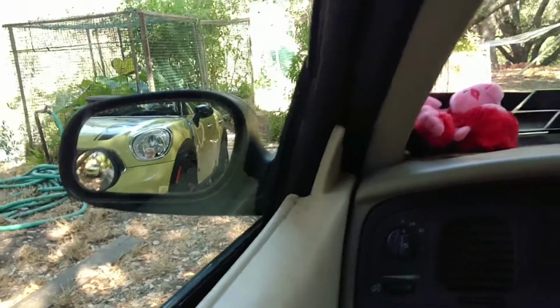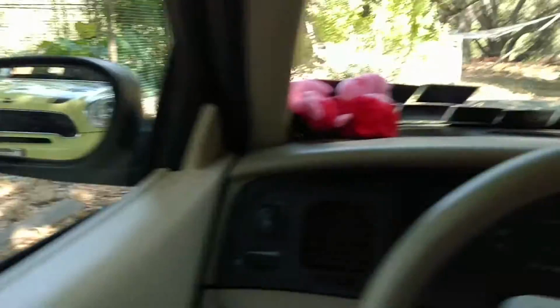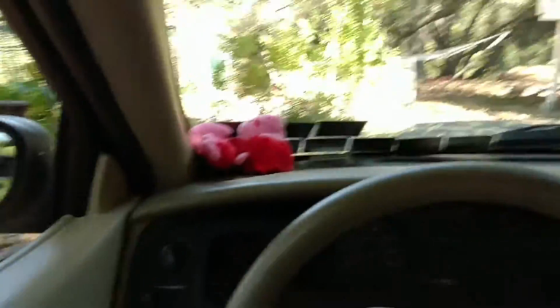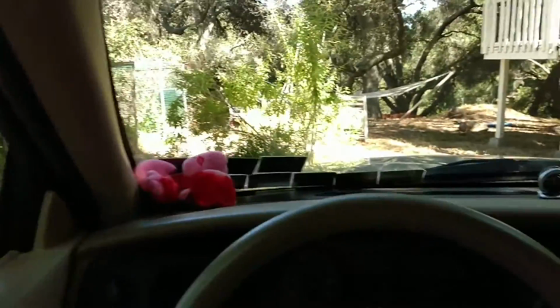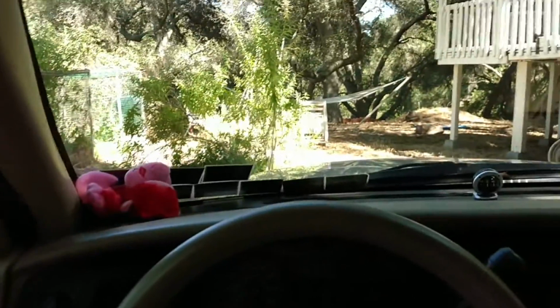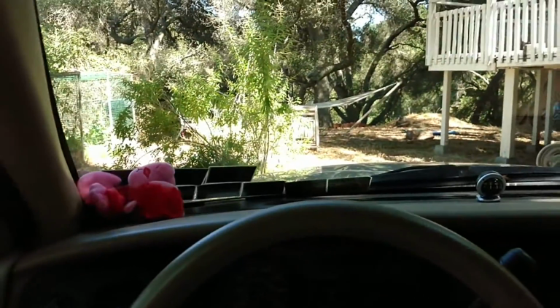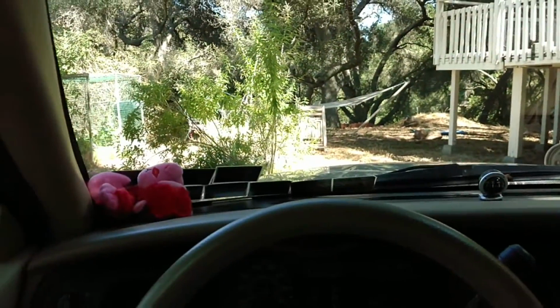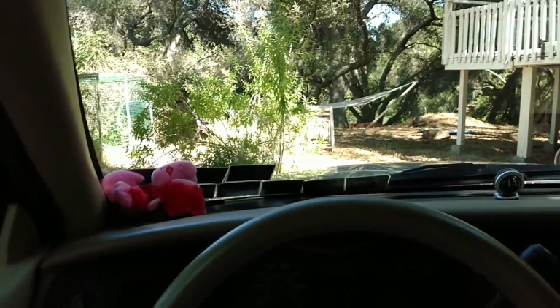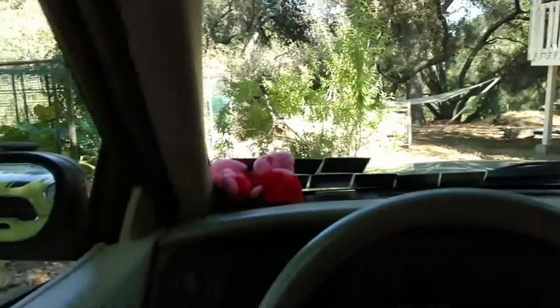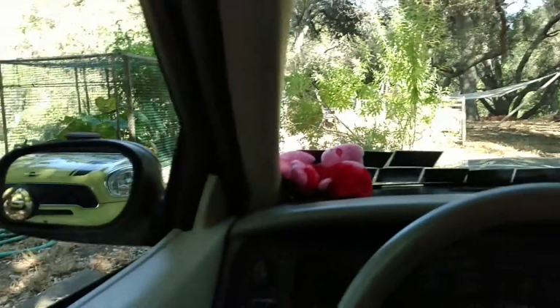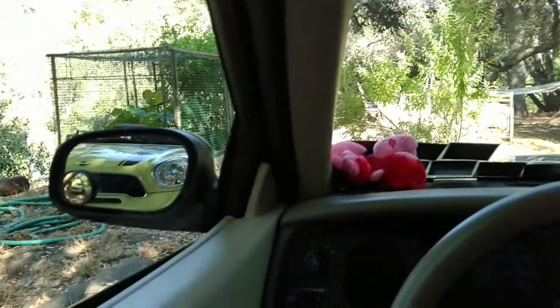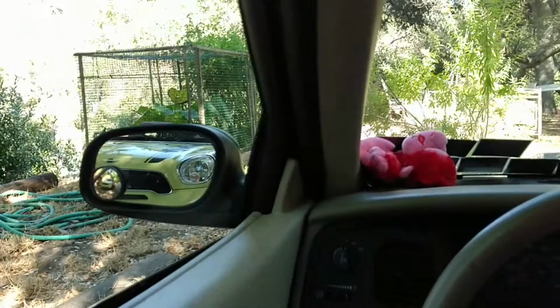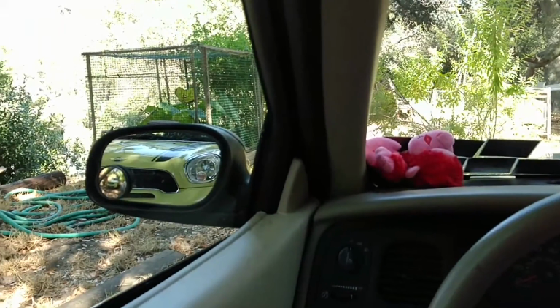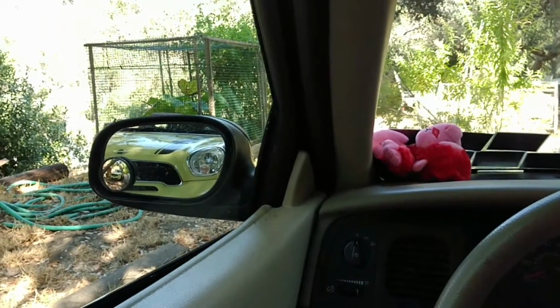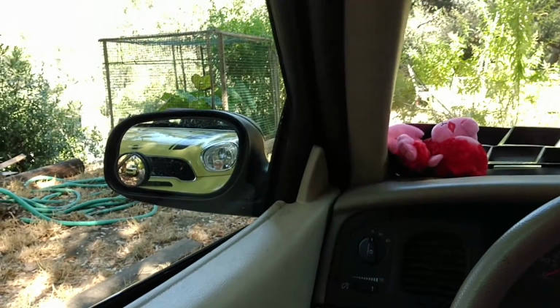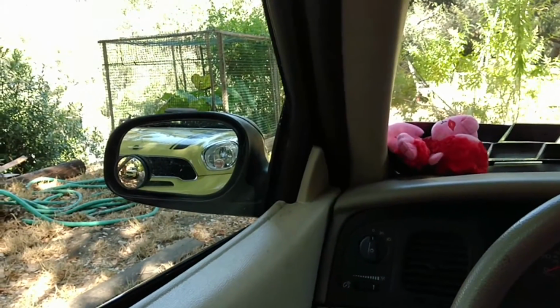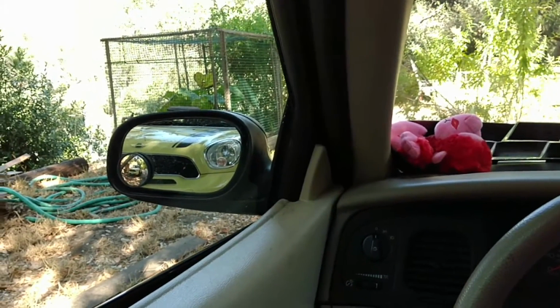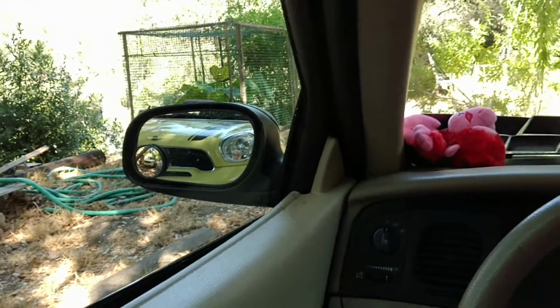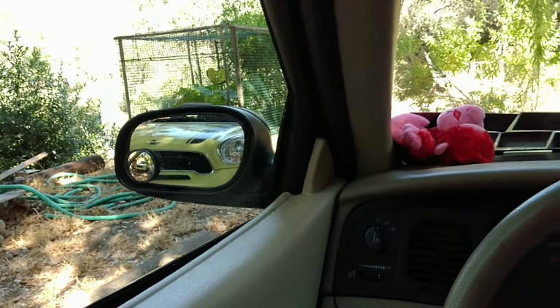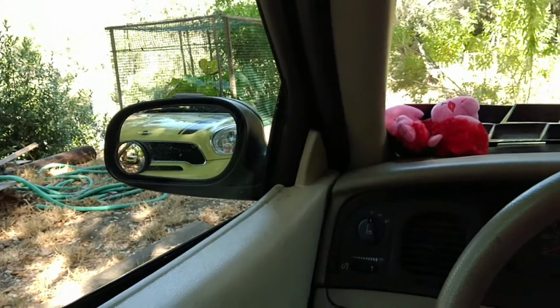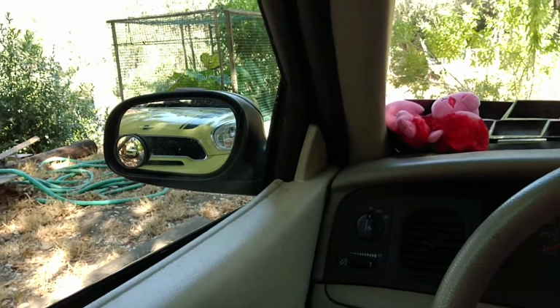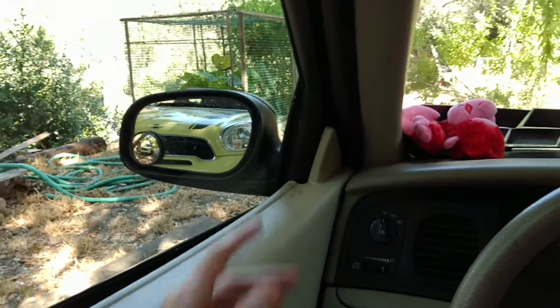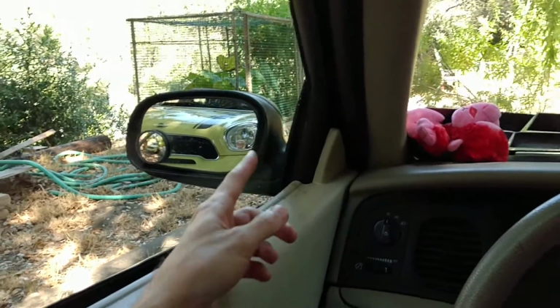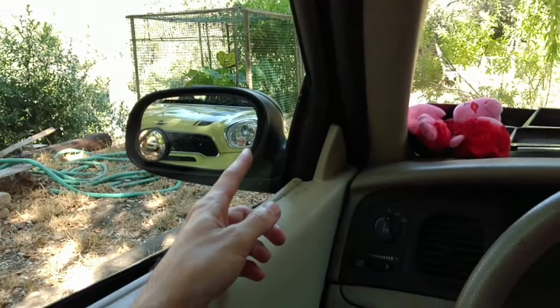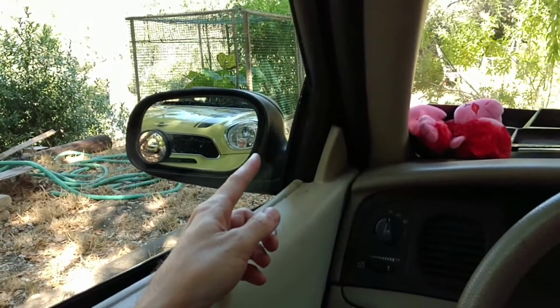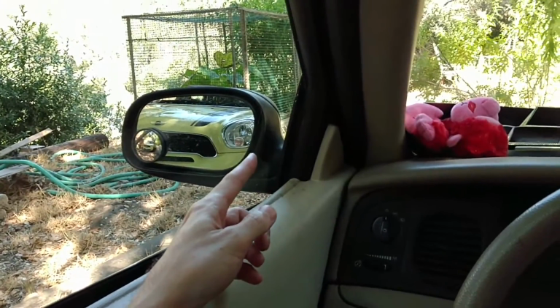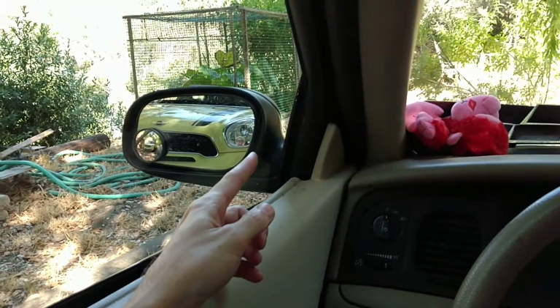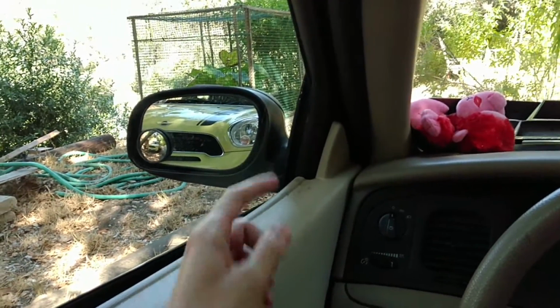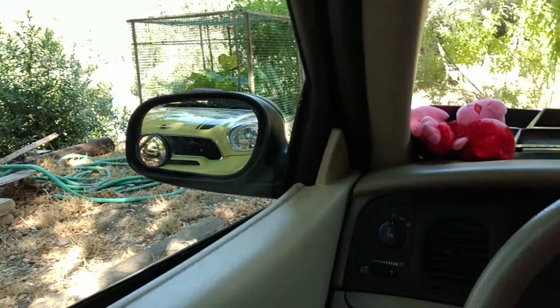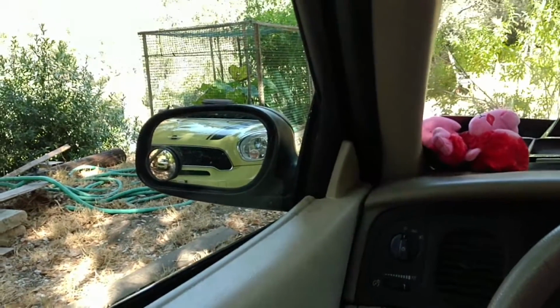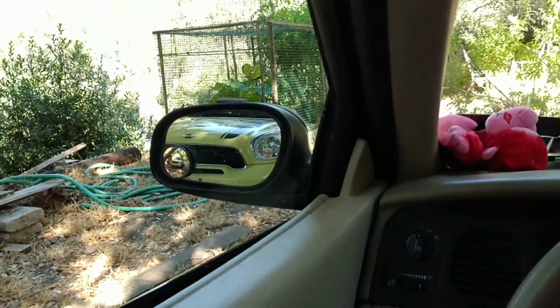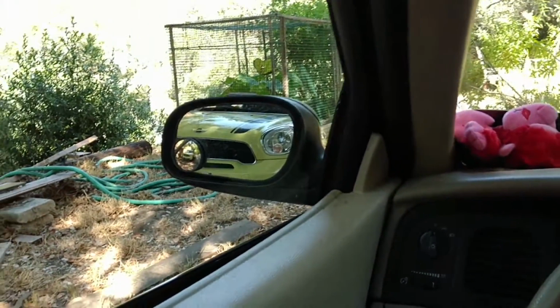I'm going to move my head back into the neutral position and turn left. You see that? This is exactly what I would see if there was a car in the lane next to me and it was about to pass.